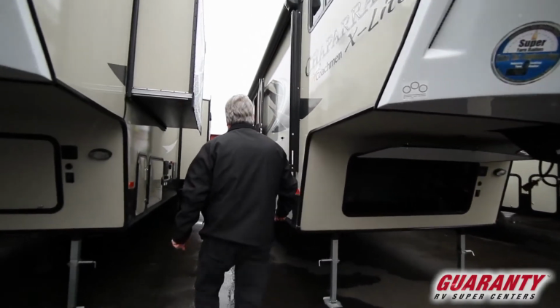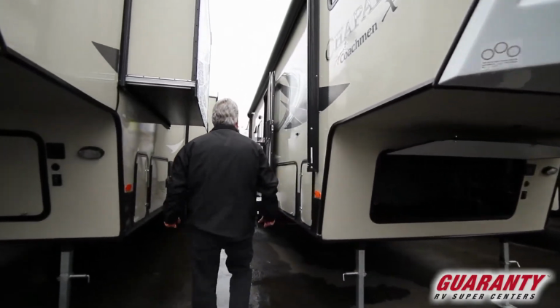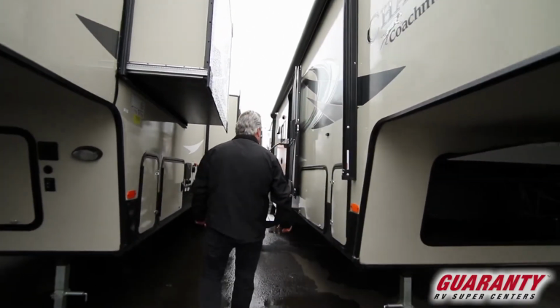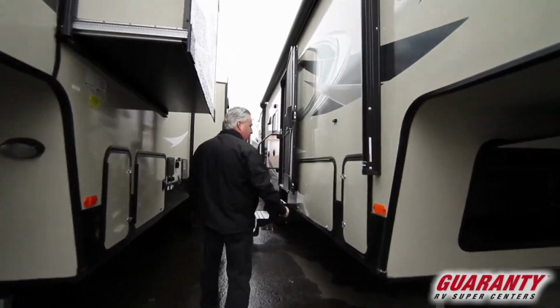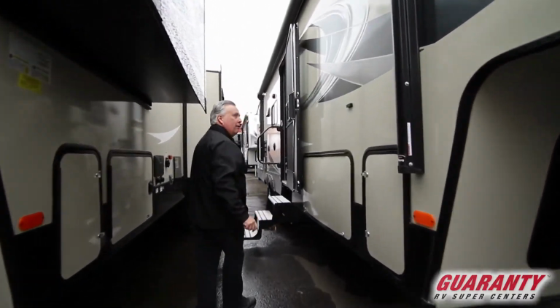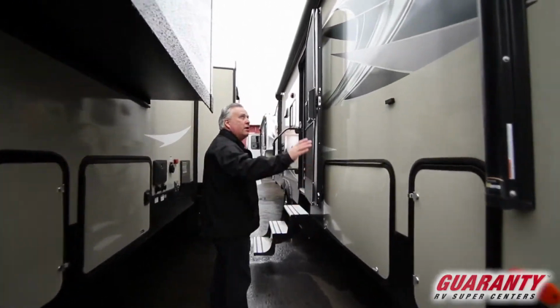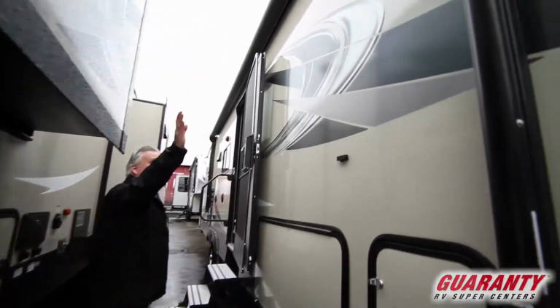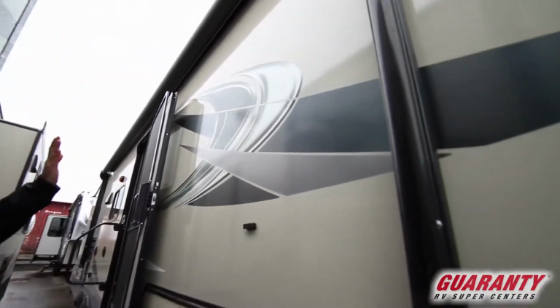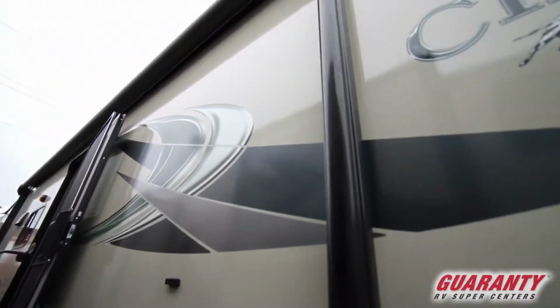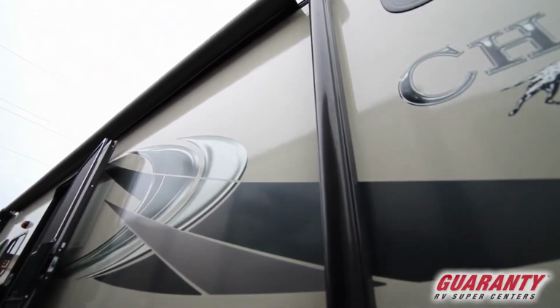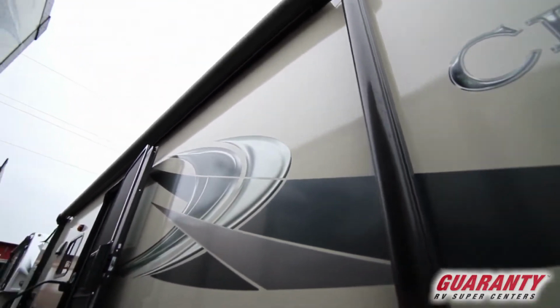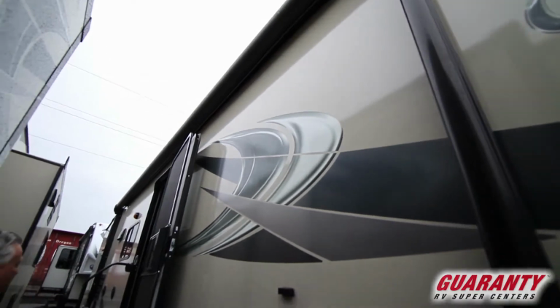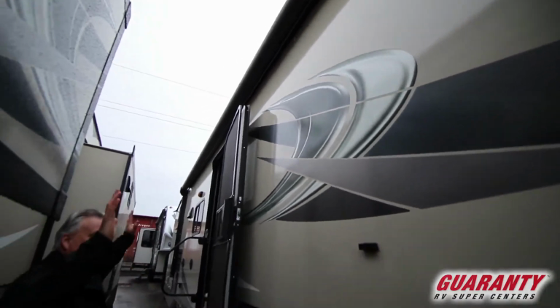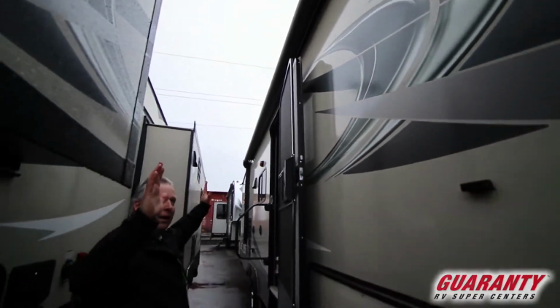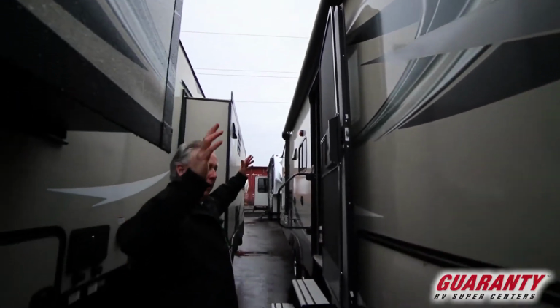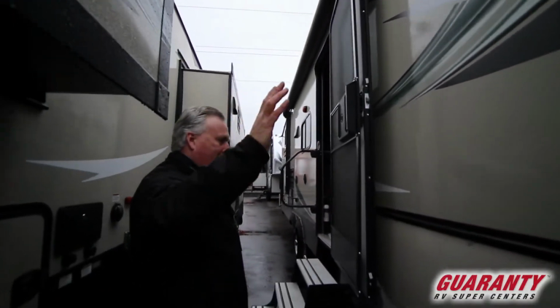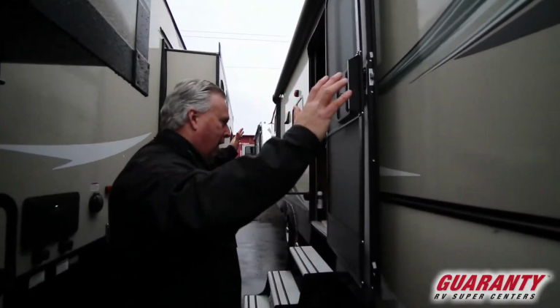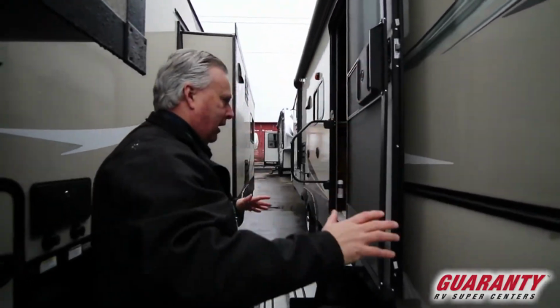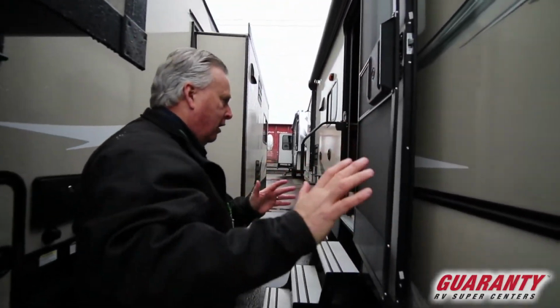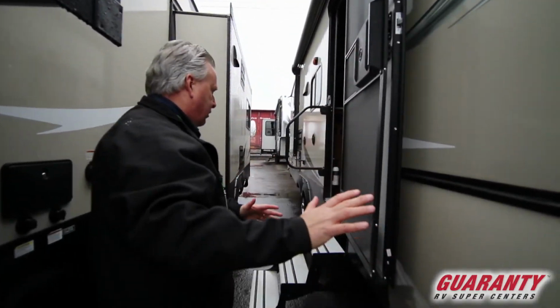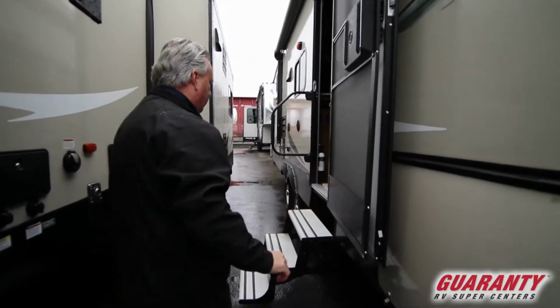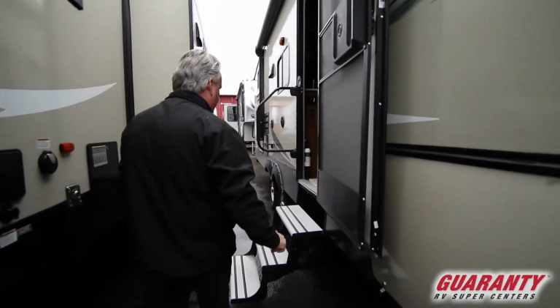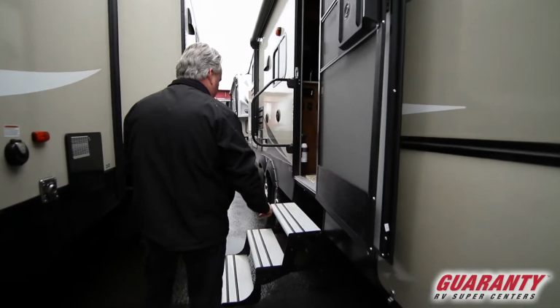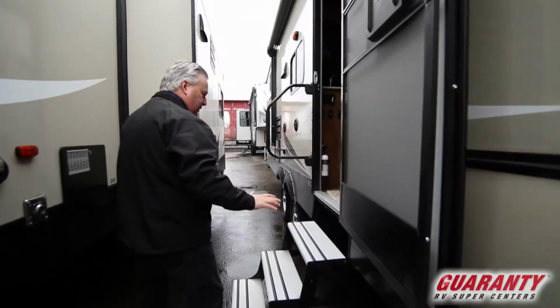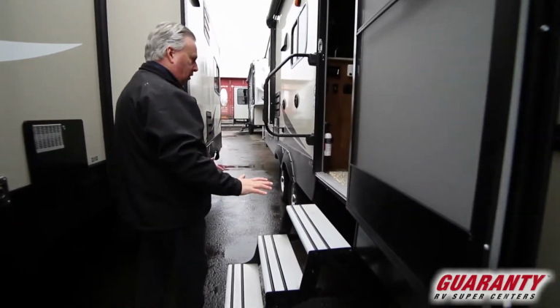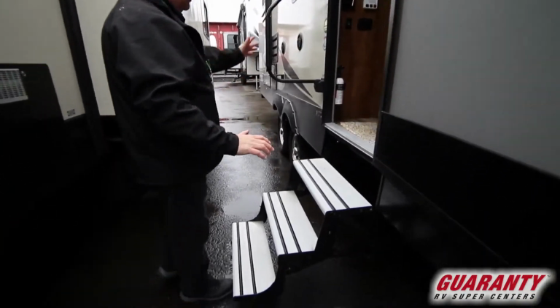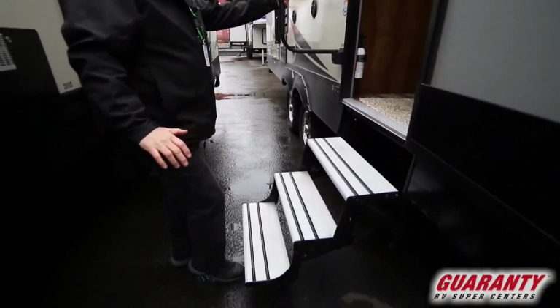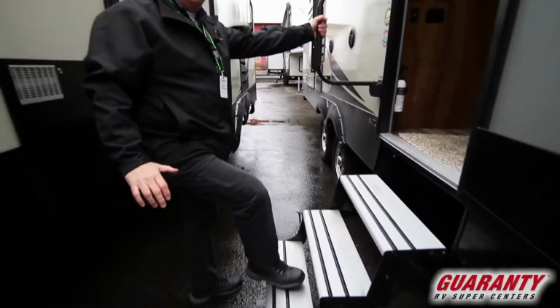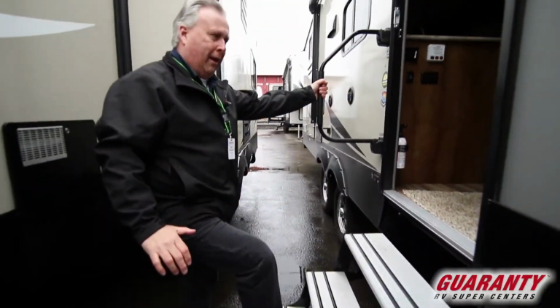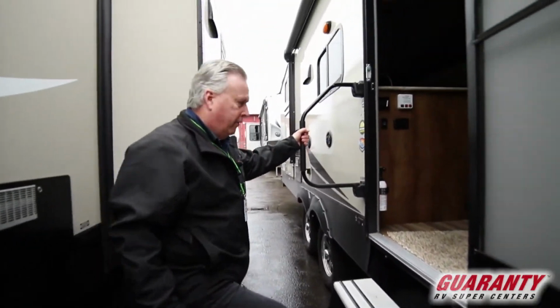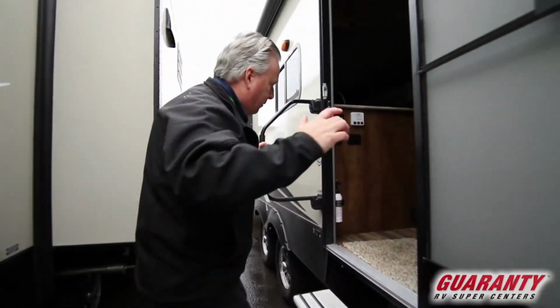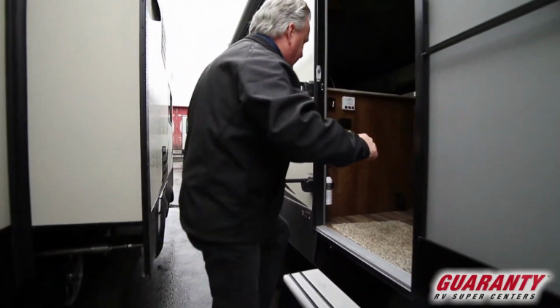First thing you're going to notice on this unit is you've got an actual long awning with LED lighting behind it. You get a nice long awning, large front compartment area with aluminum step and large grab handle. Come on inside.